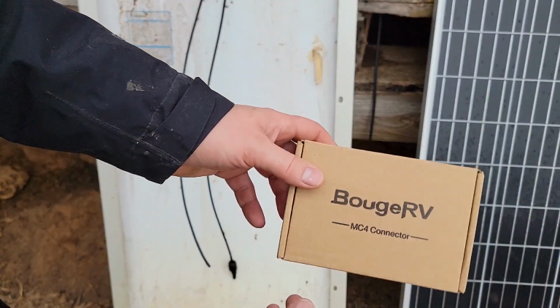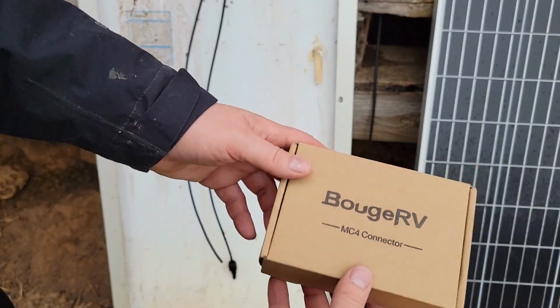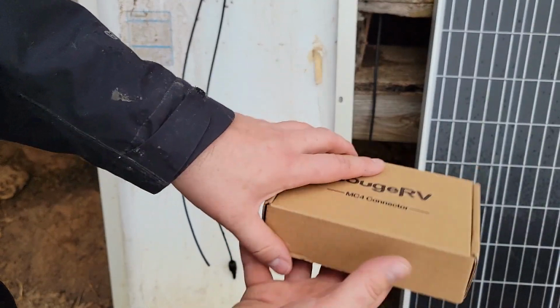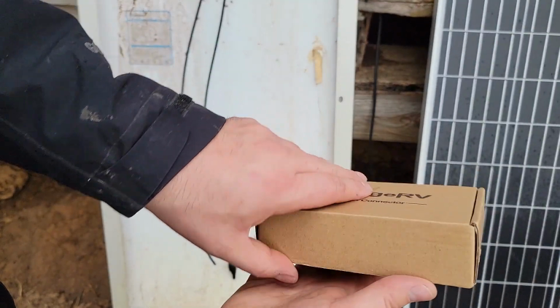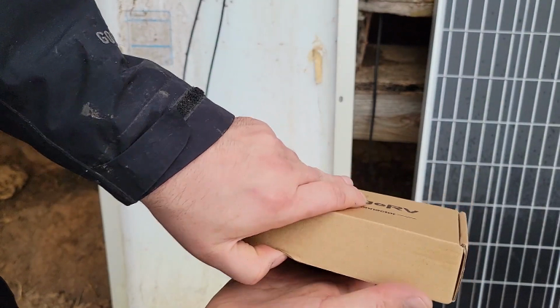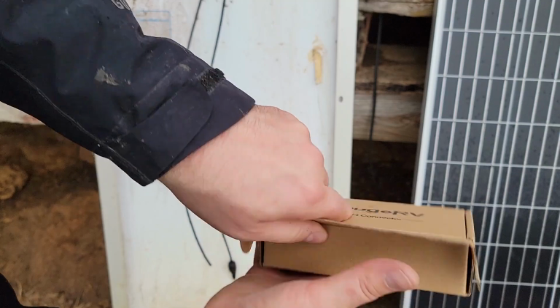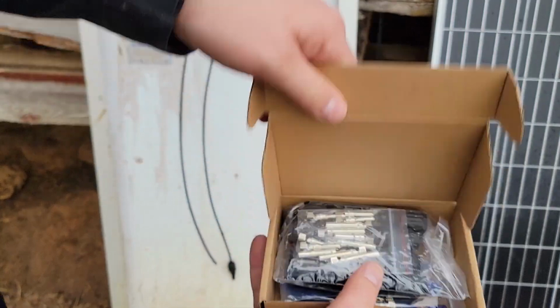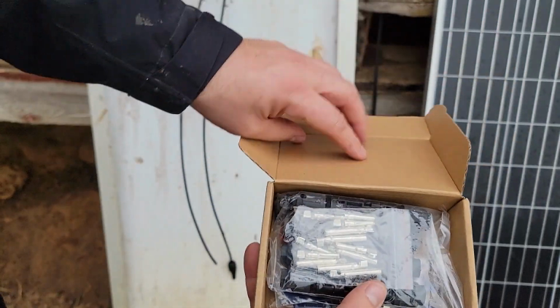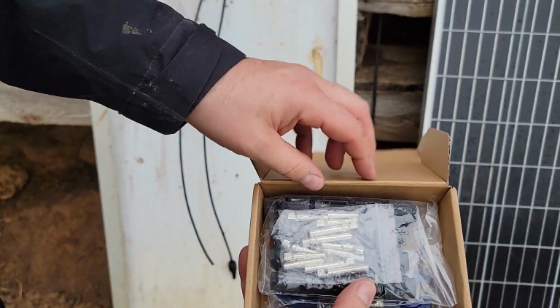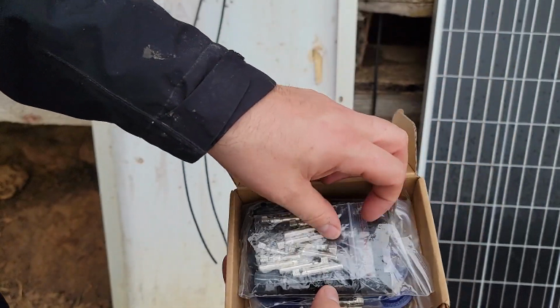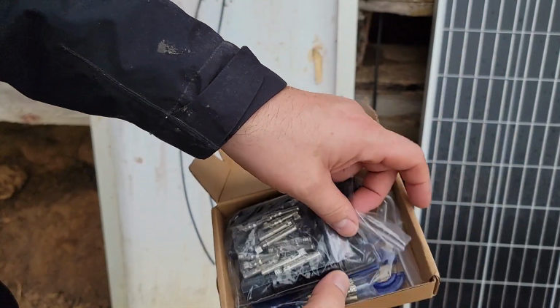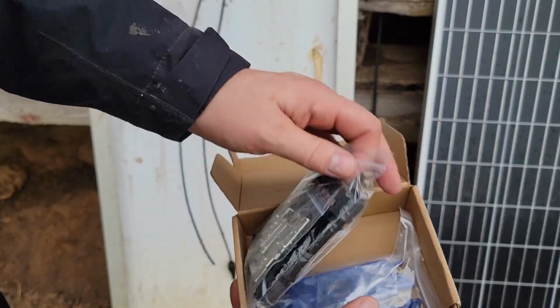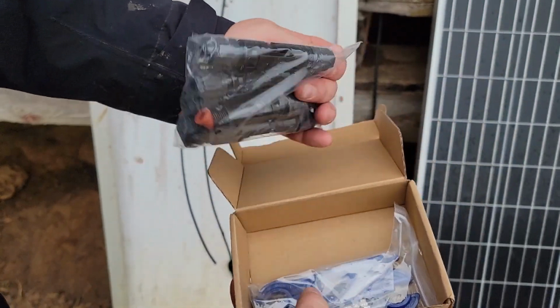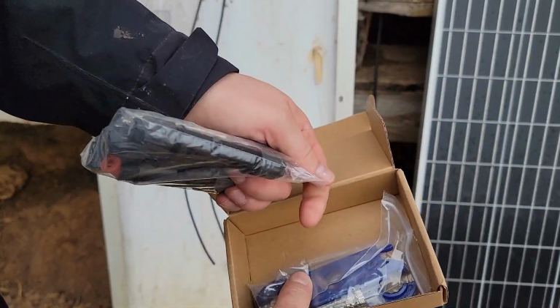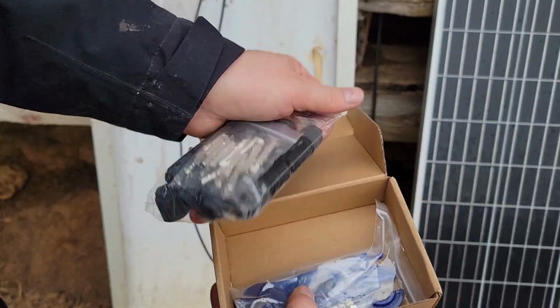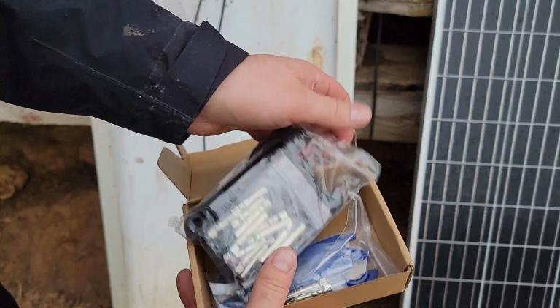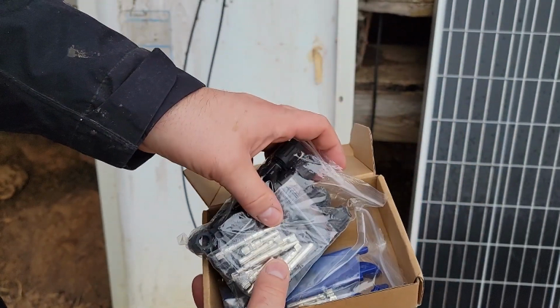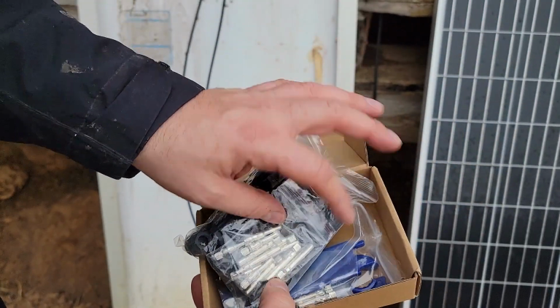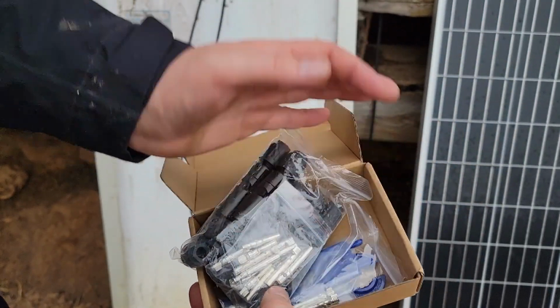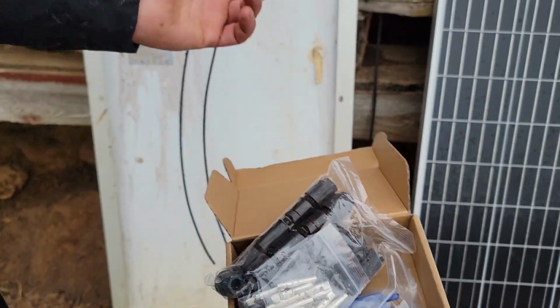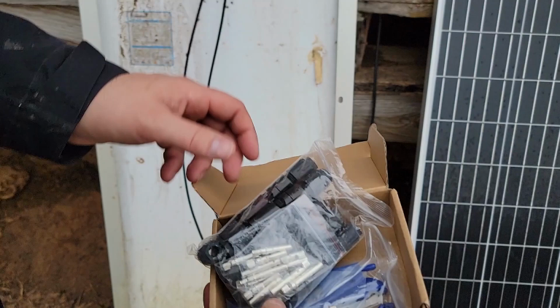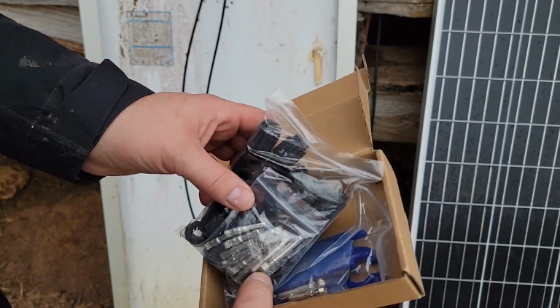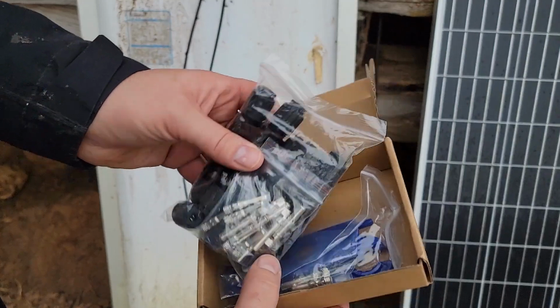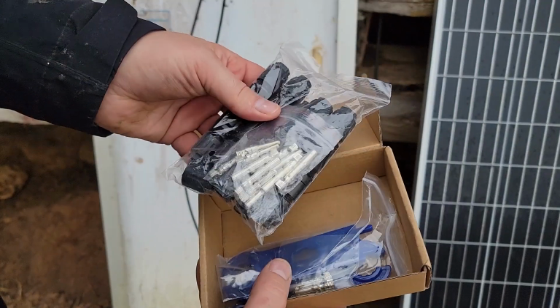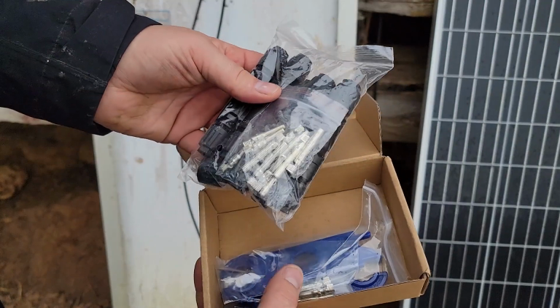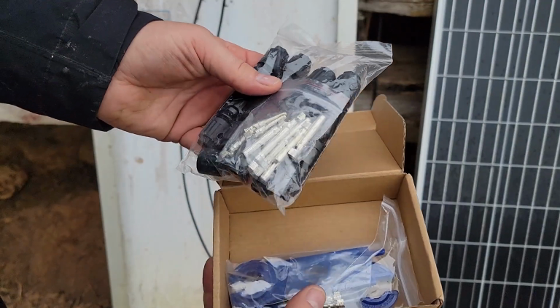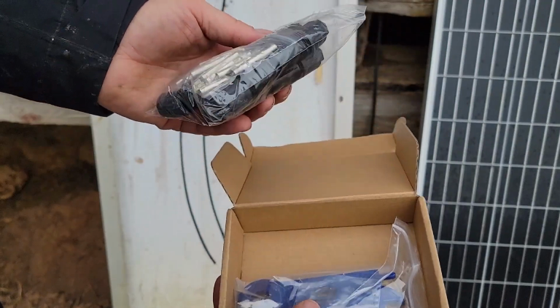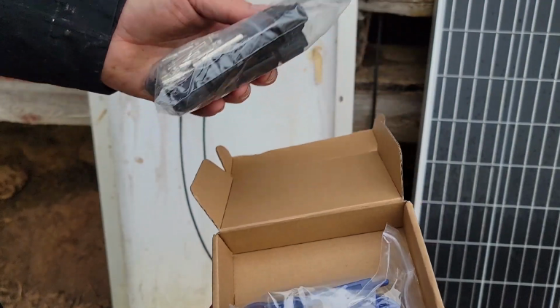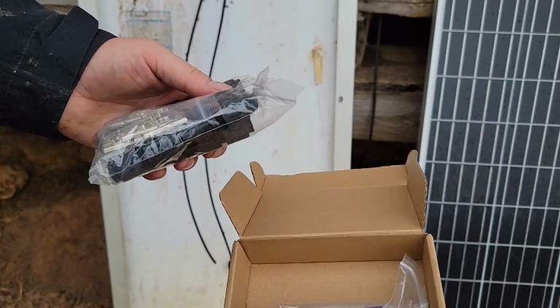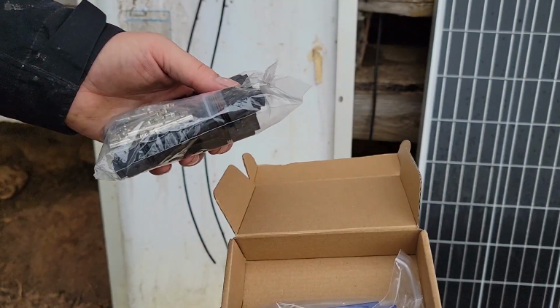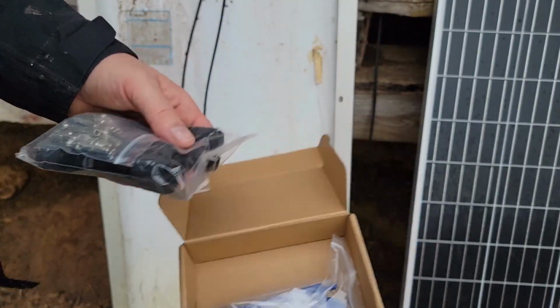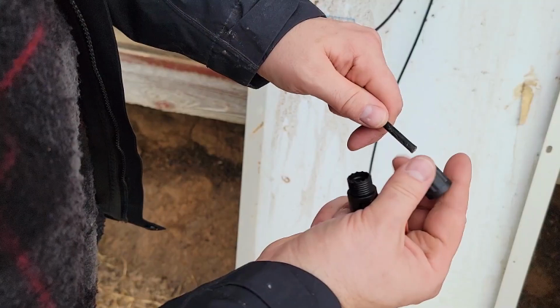I went ahead and bought just a couple of connectors. All they are is just connectors — it's a little kit. There's a female end and a male end, and we'll need one of them.